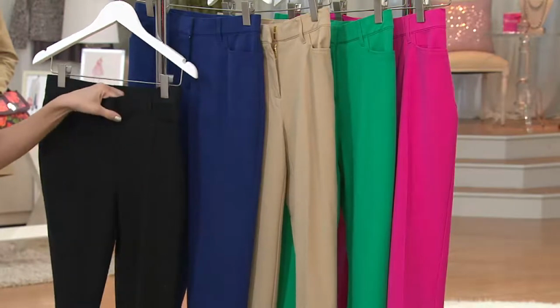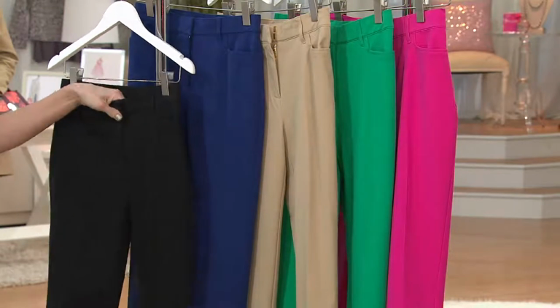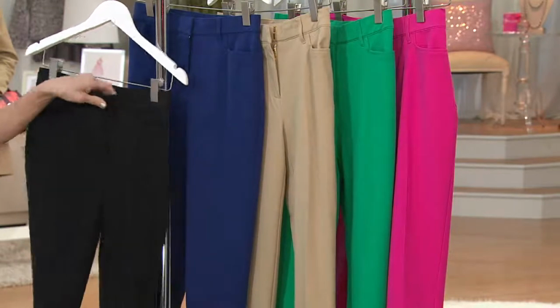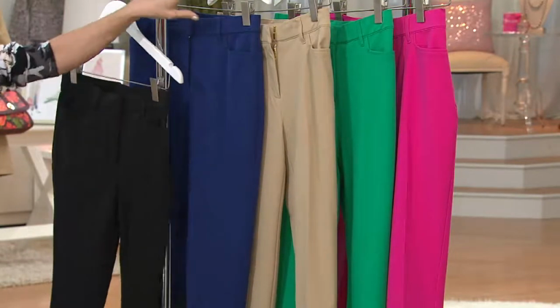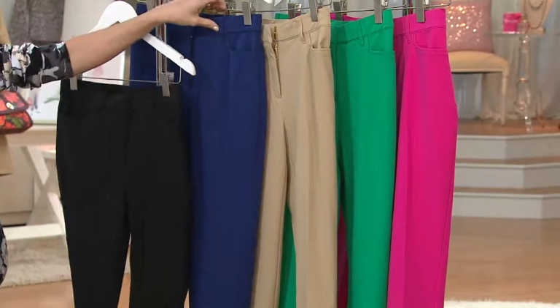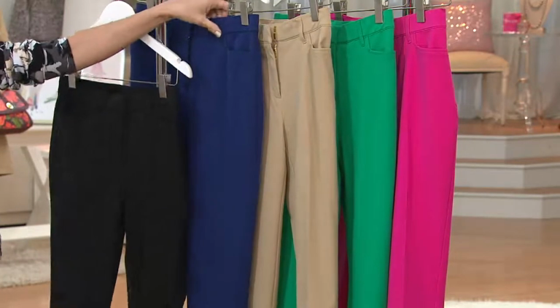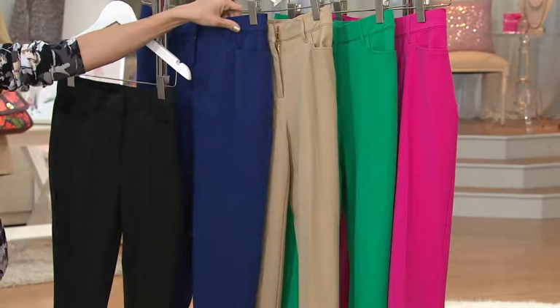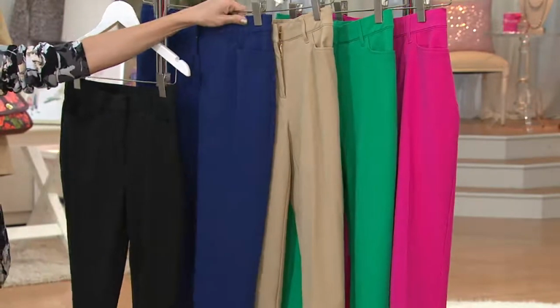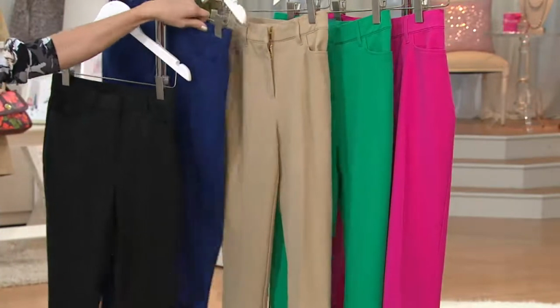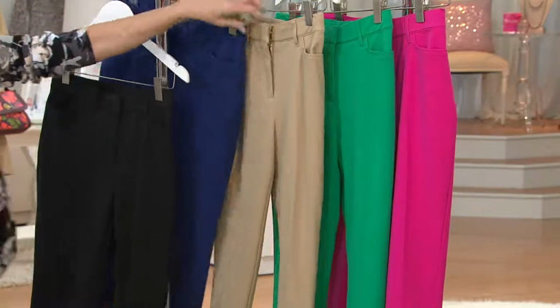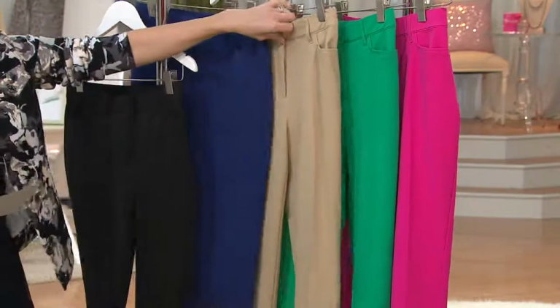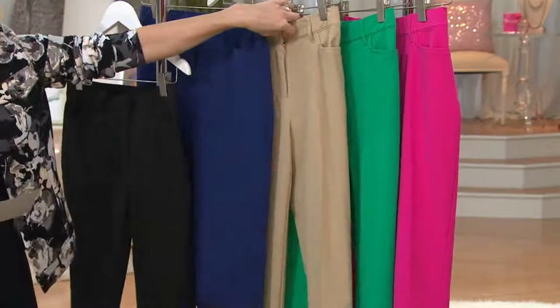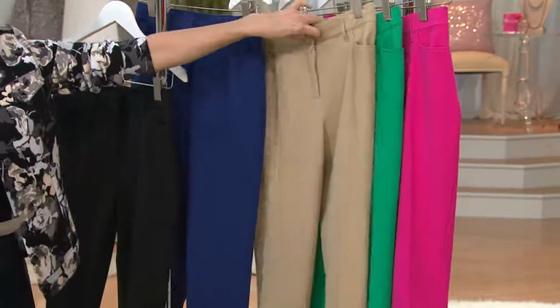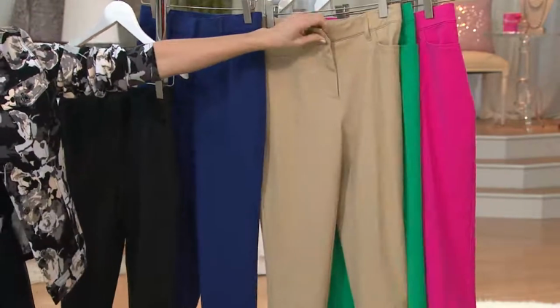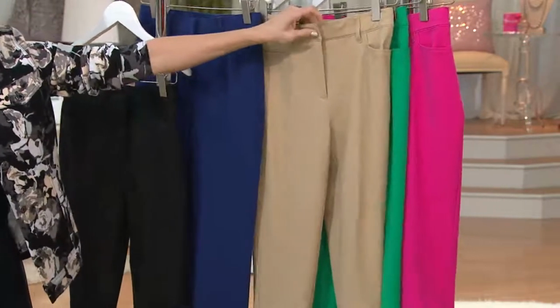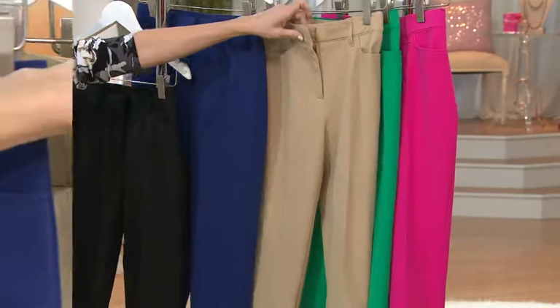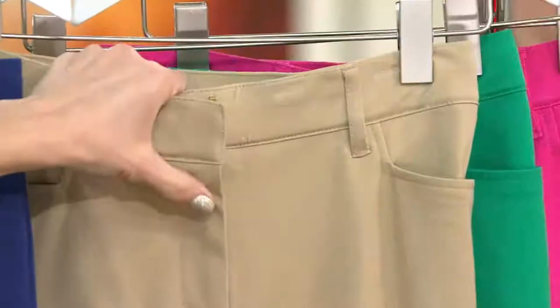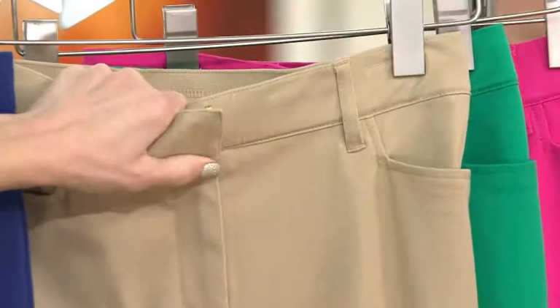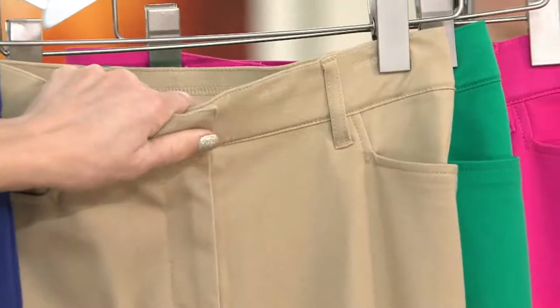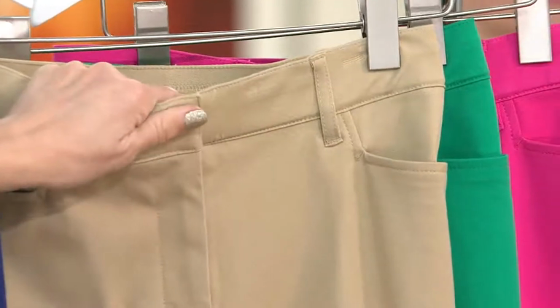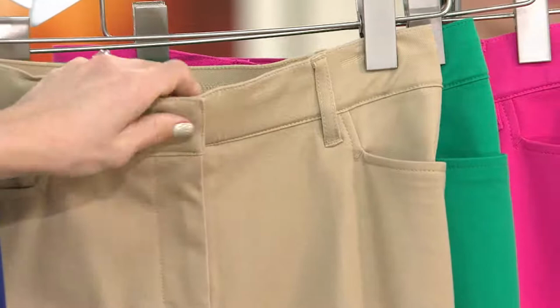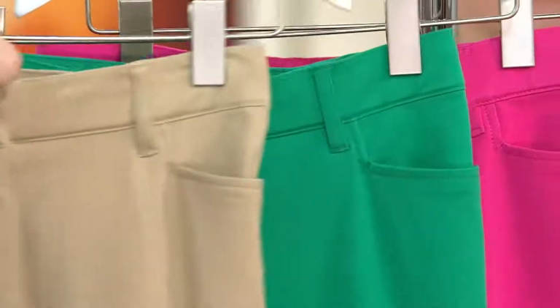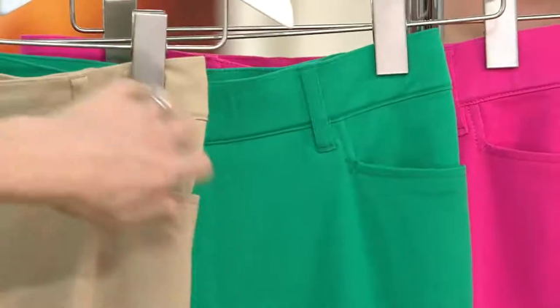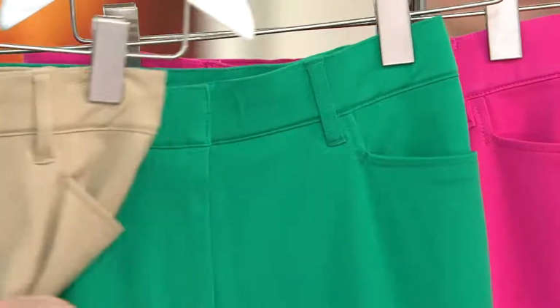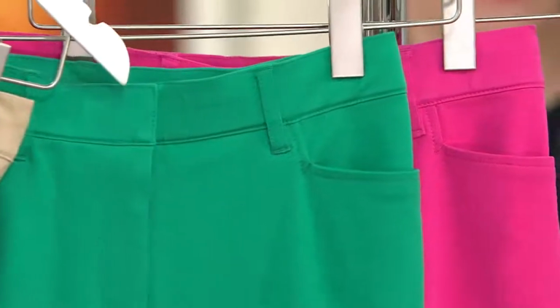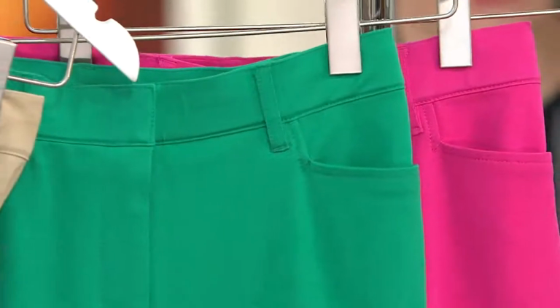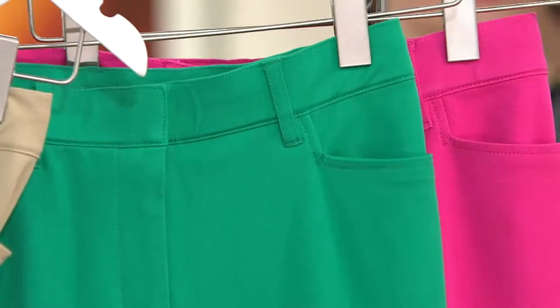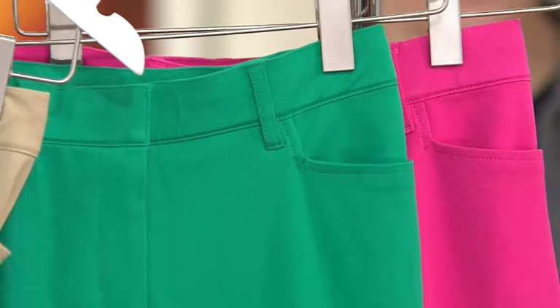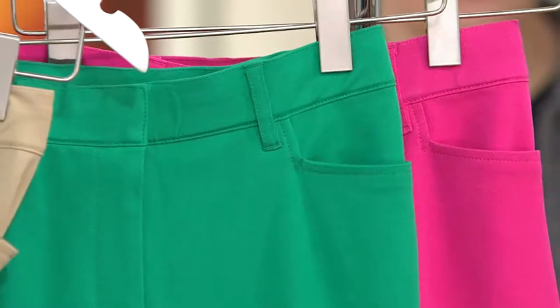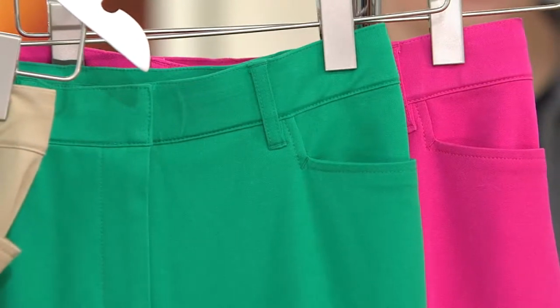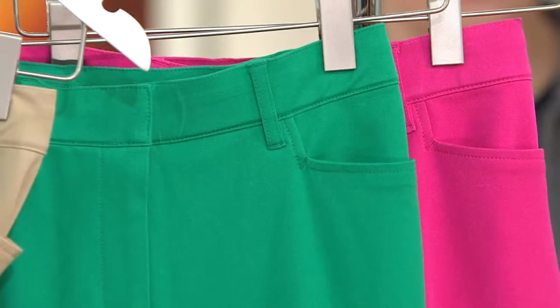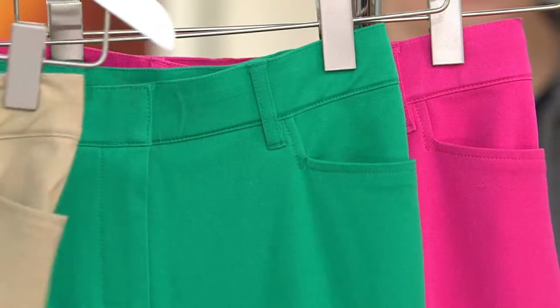Black. Then he's got Royal Navy. Then he's got — which are perfect for spring — sand. Then there is fresh mint, which is de lovely.